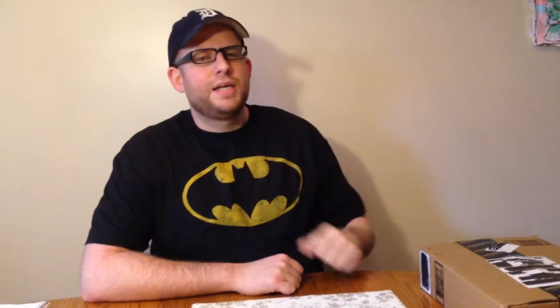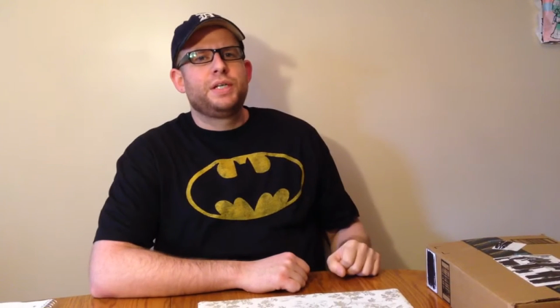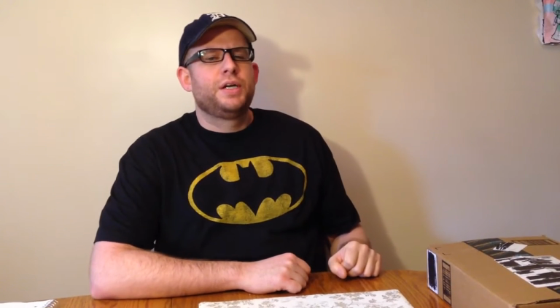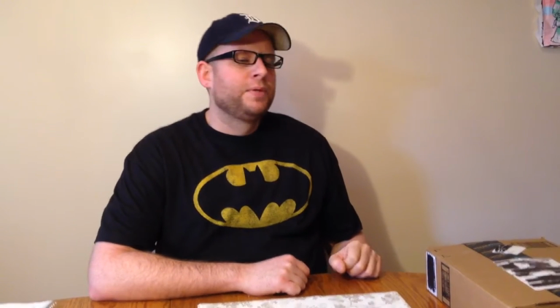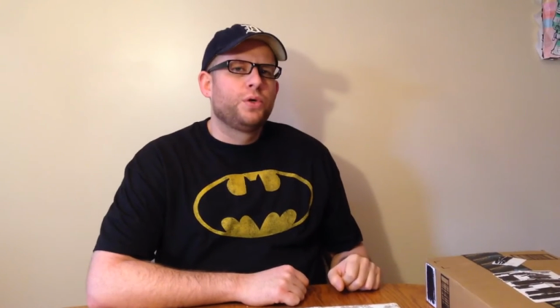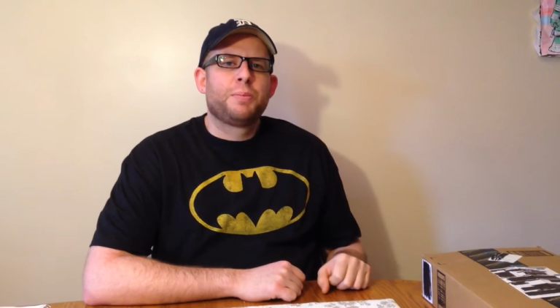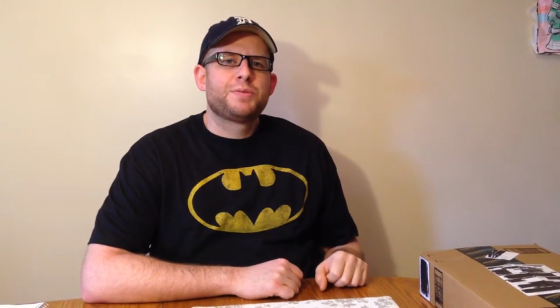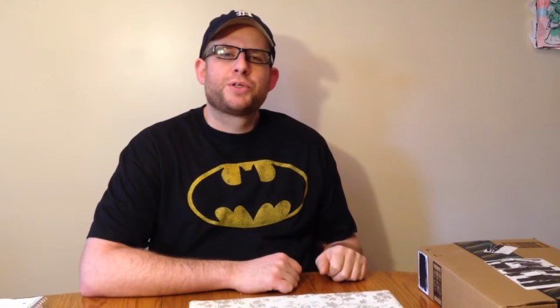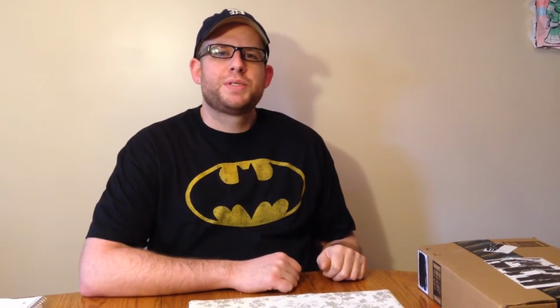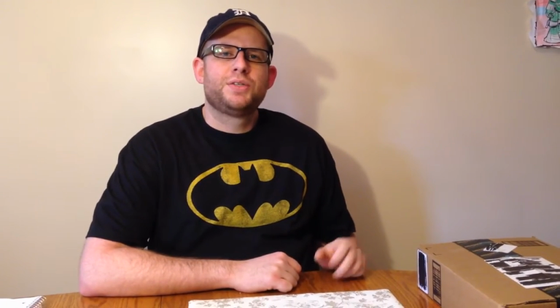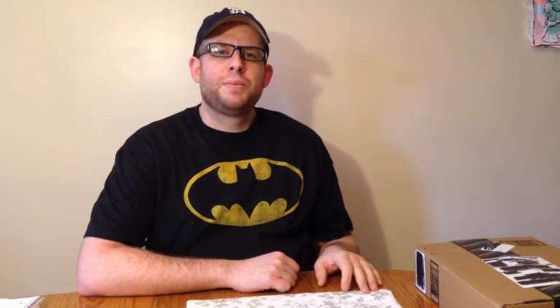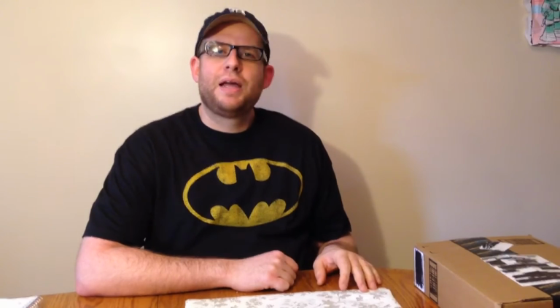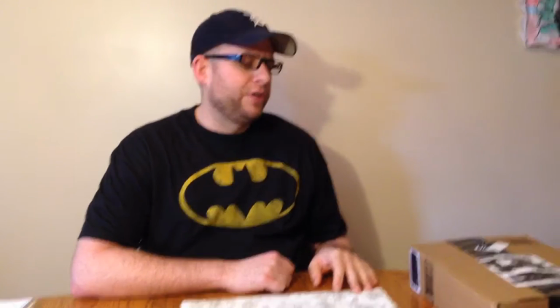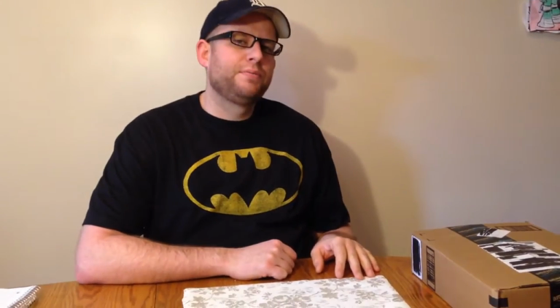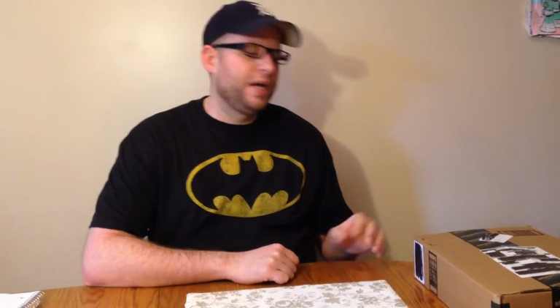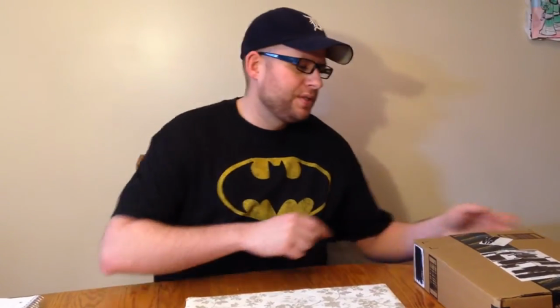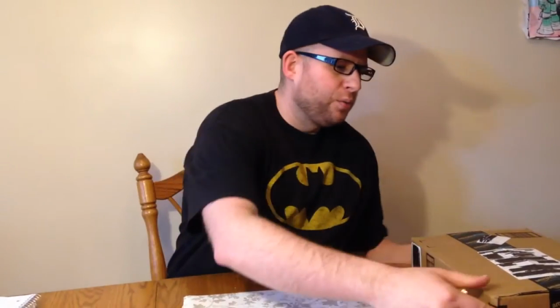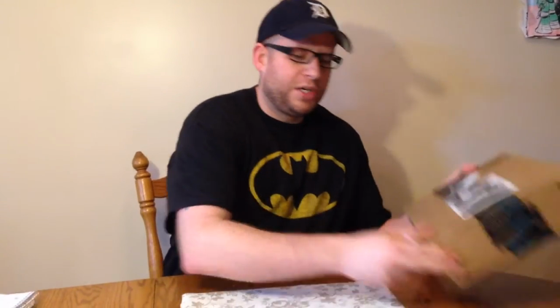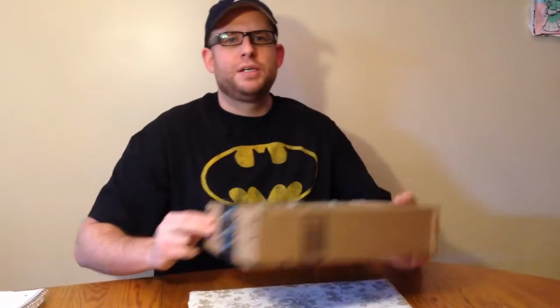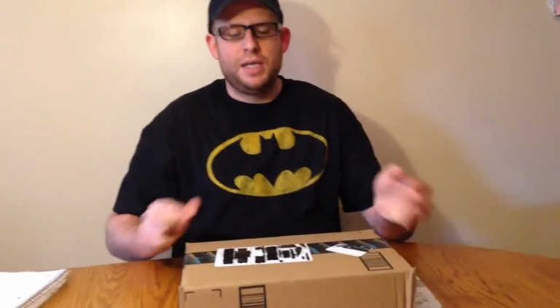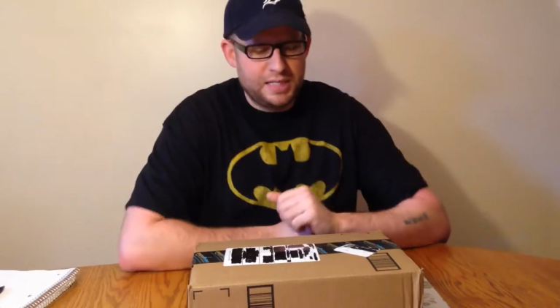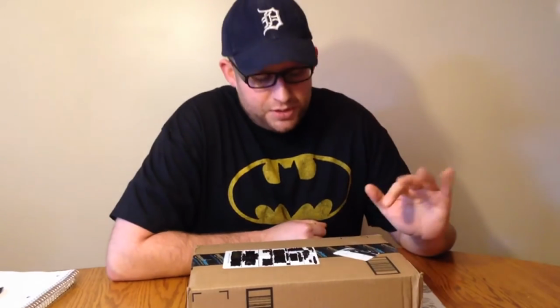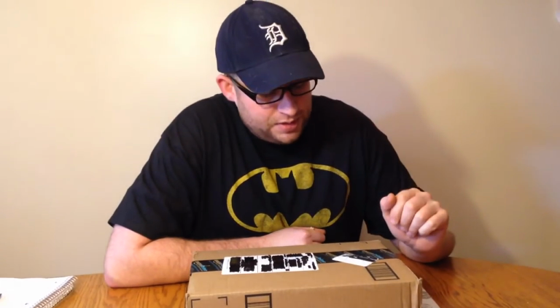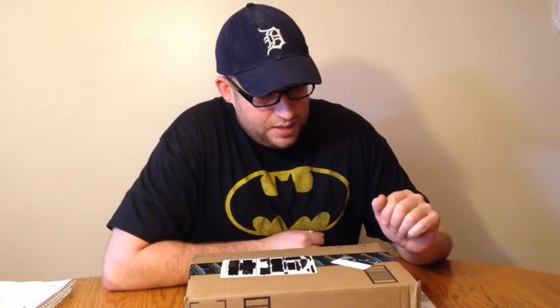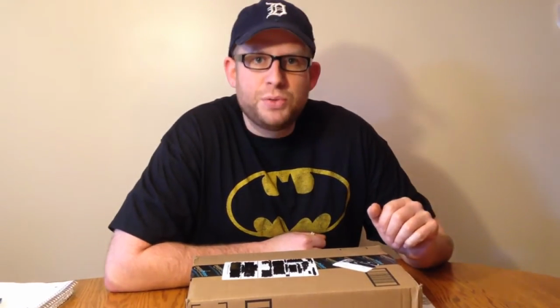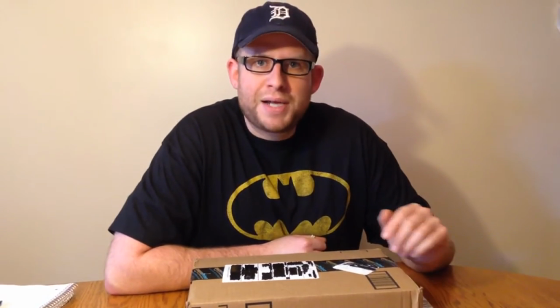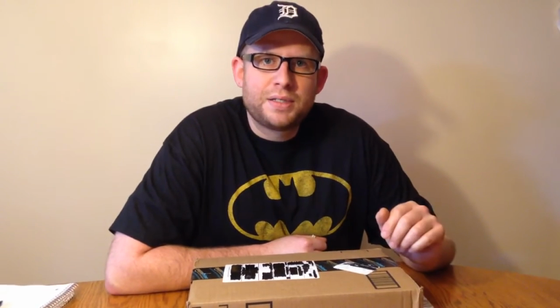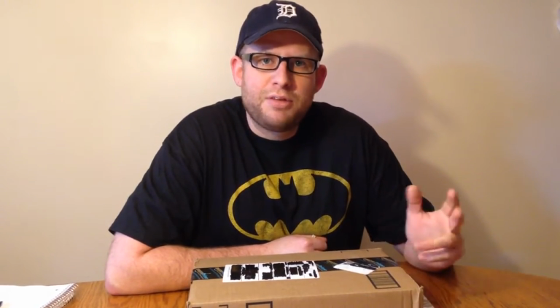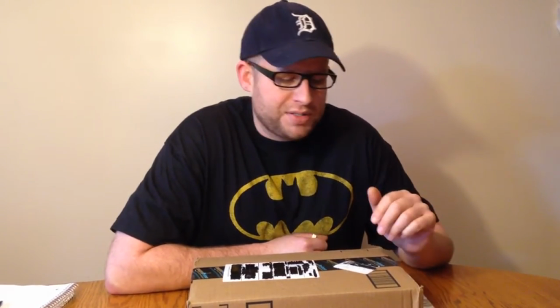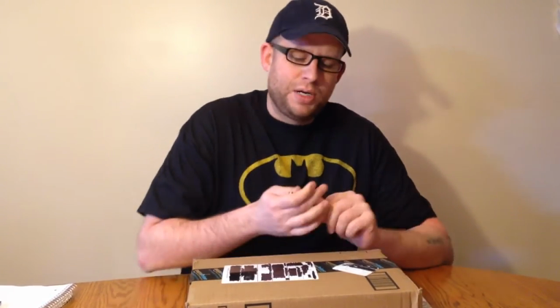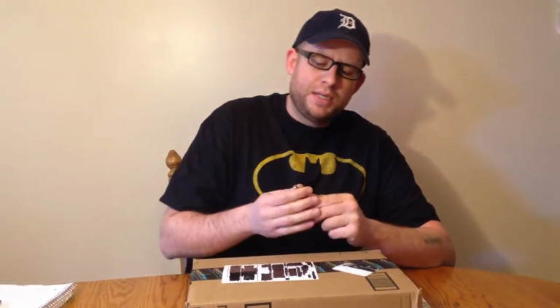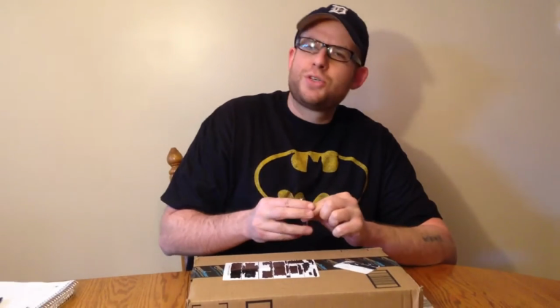Hey guys, Michigan Edge here. Ordered in a couple of knives before Christmas, just got them in. I think they're very good value knives. Wanted to share with you and keep it real and just do an unboxing — kind of give you my thoughts on what I'm seeing.